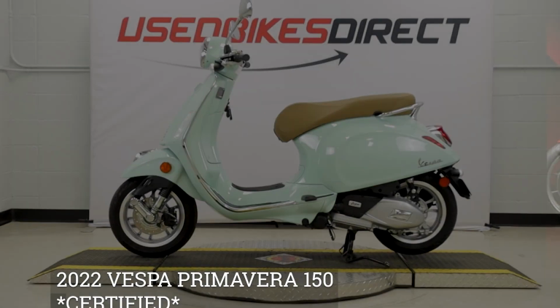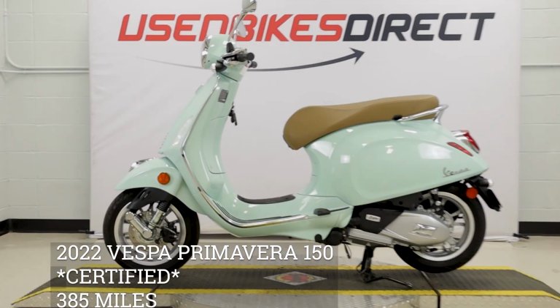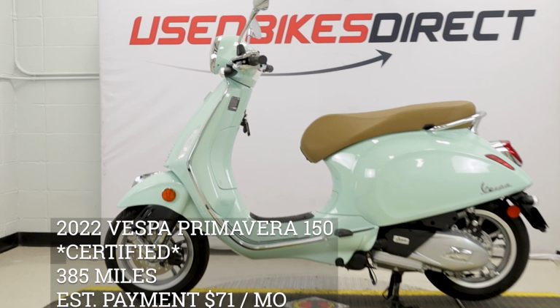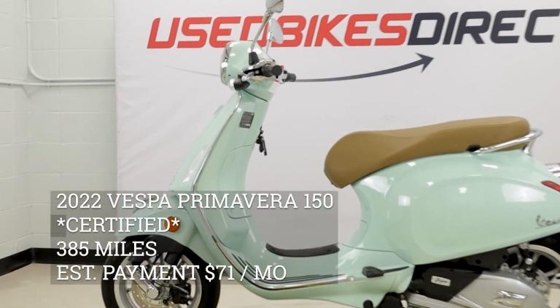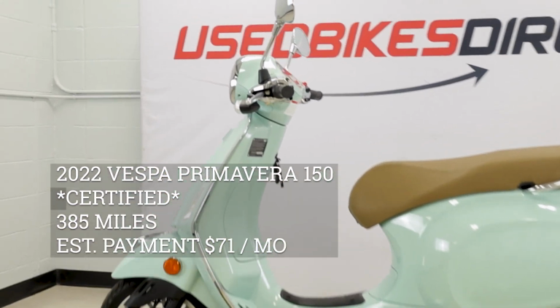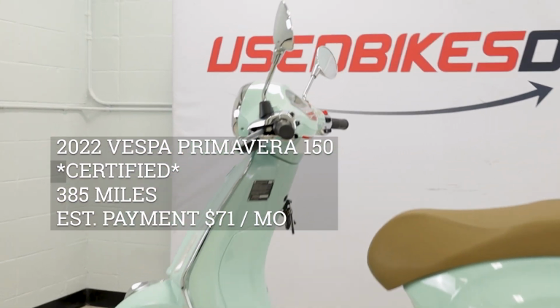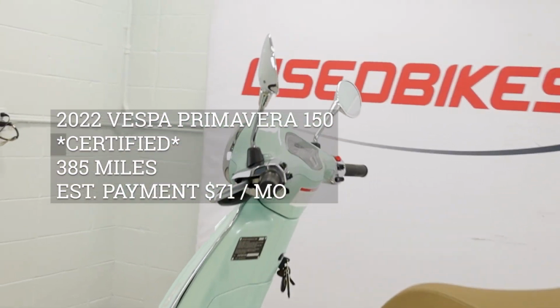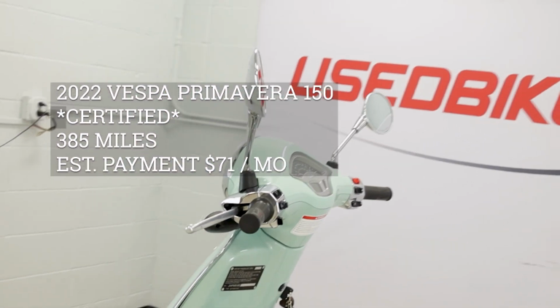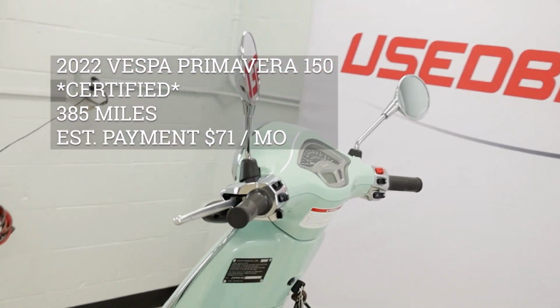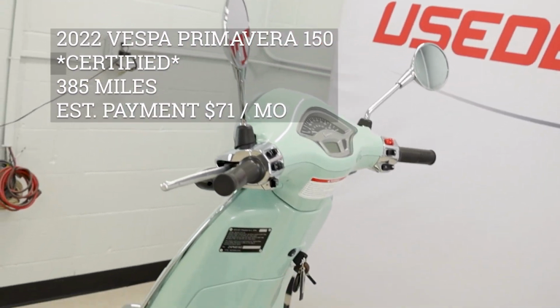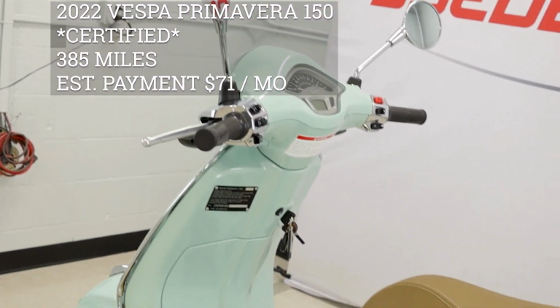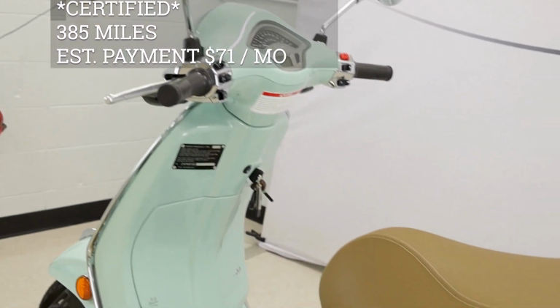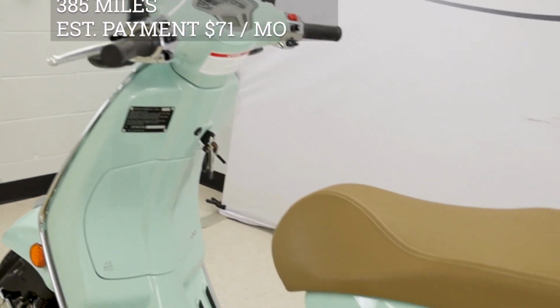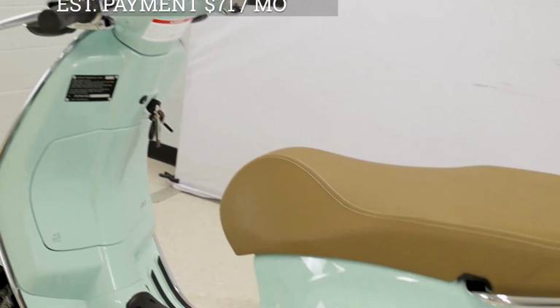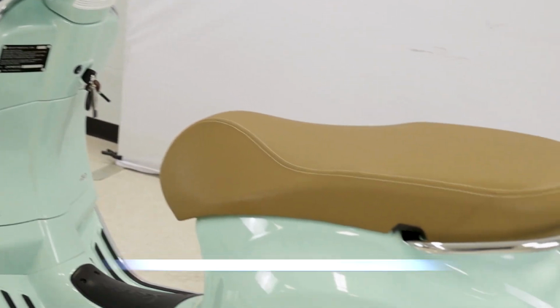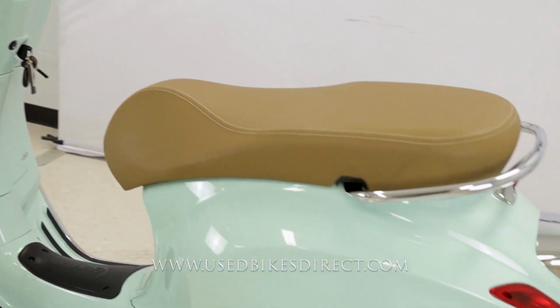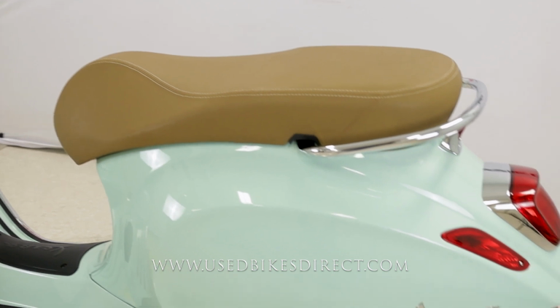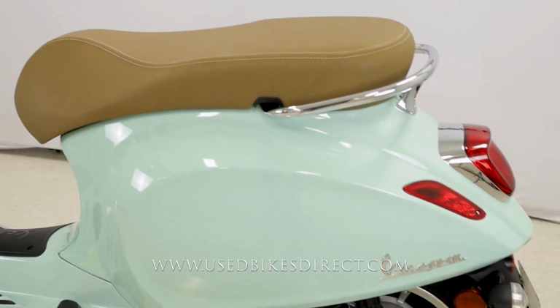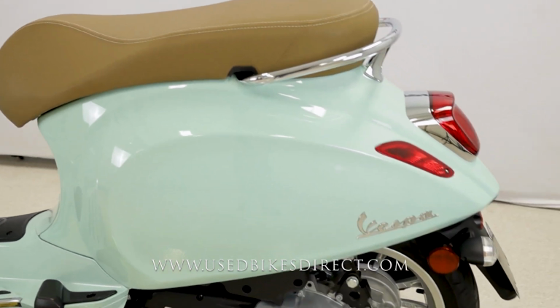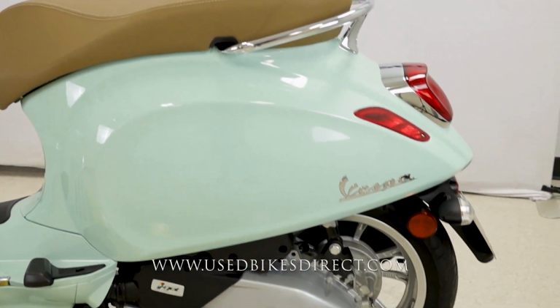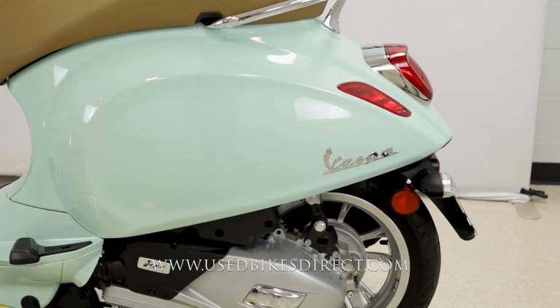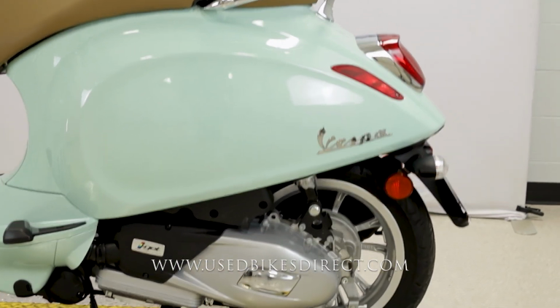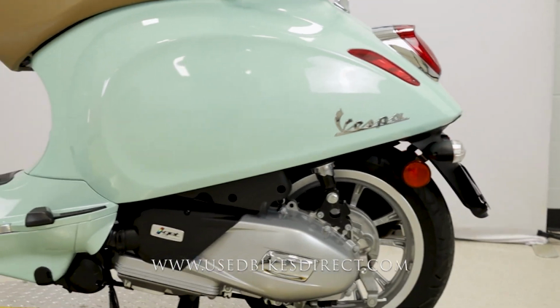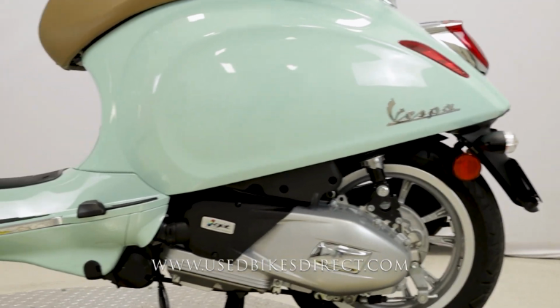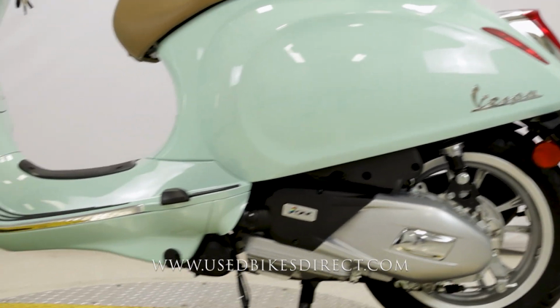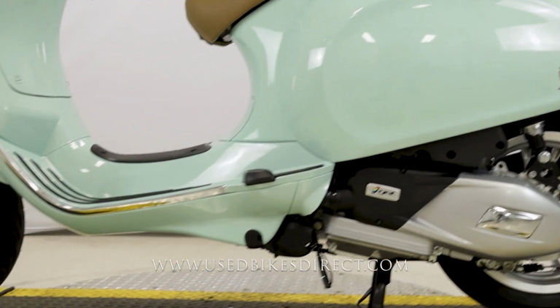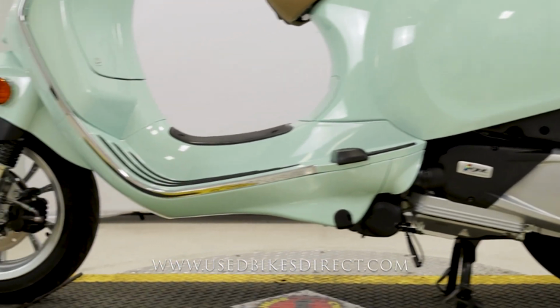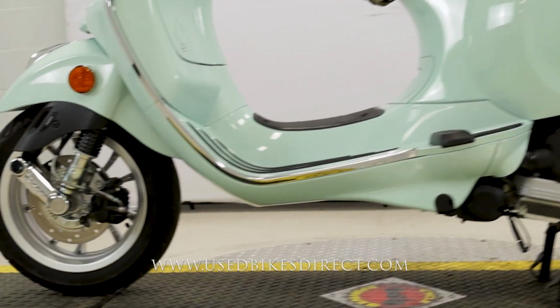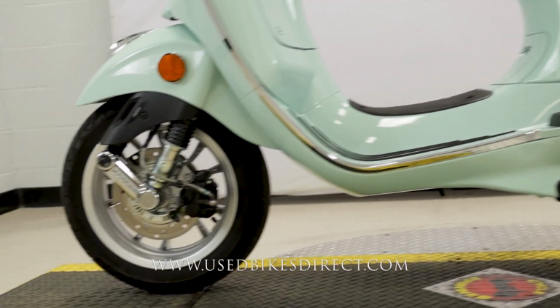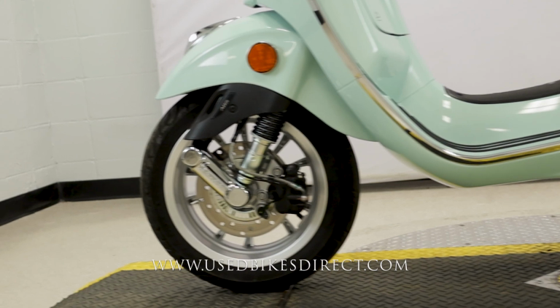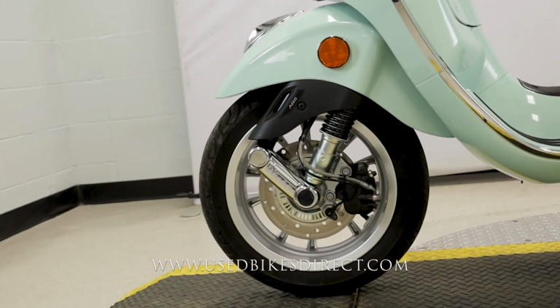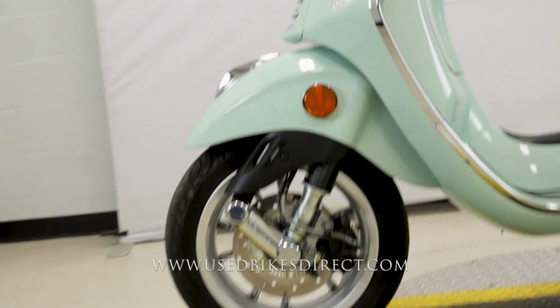Hey again everyone, Nick here at Used Bikes Direct, checking out this '22 Vespa Primavera. Hop on the website, usedbikesdirect.com, to see those detailed photos and specs. Give us a call with any questions at 866-576-2453.